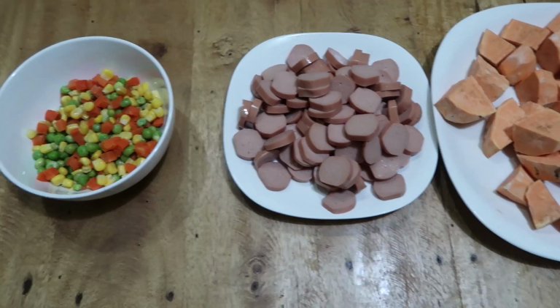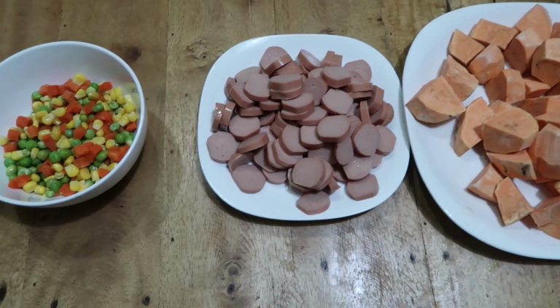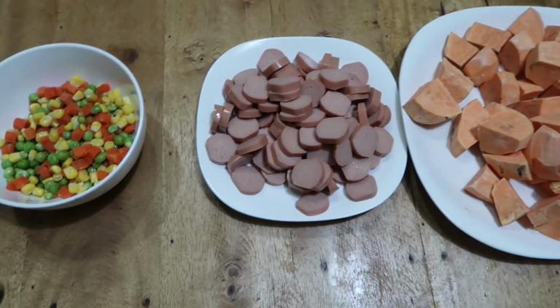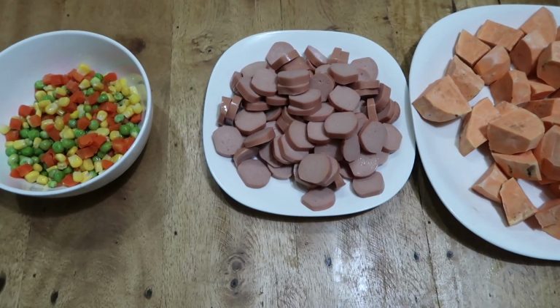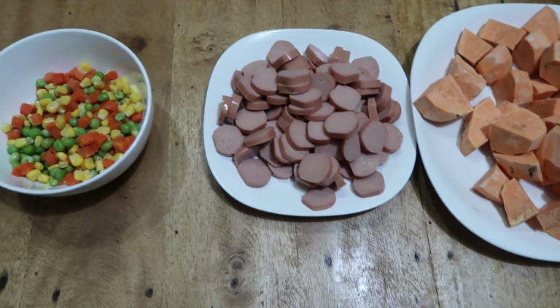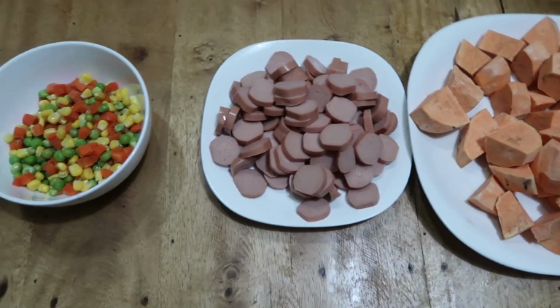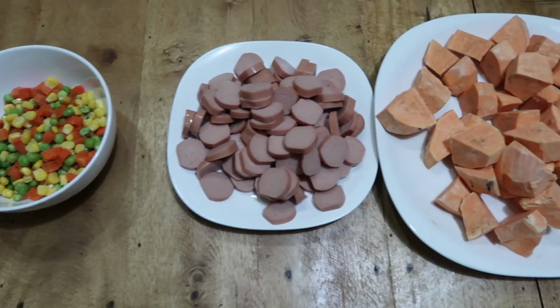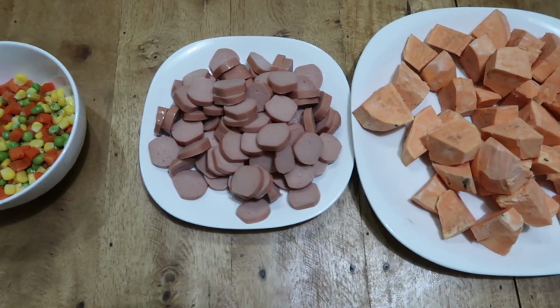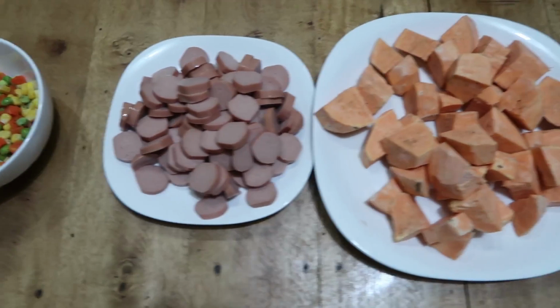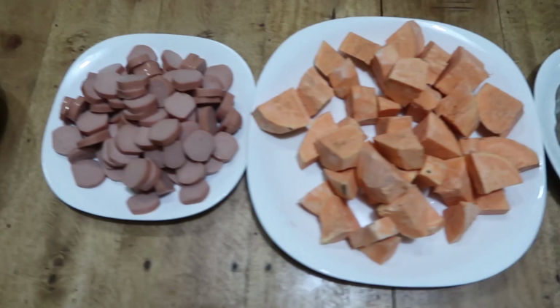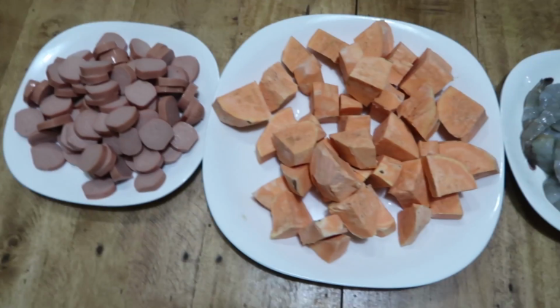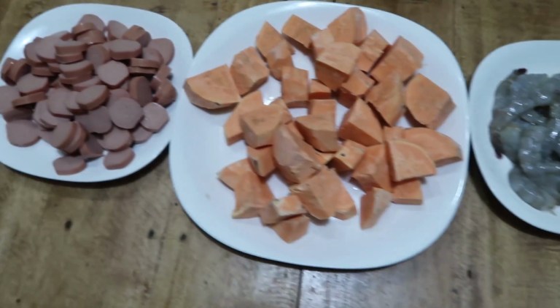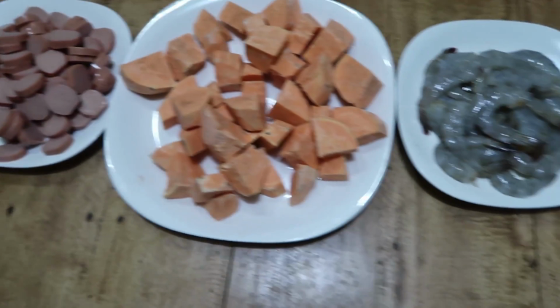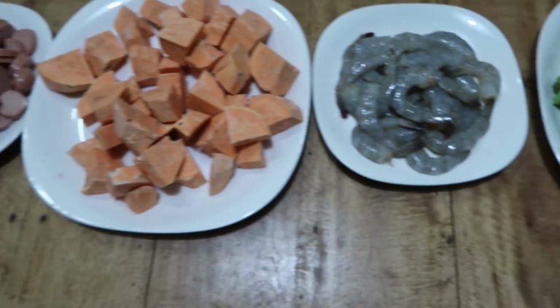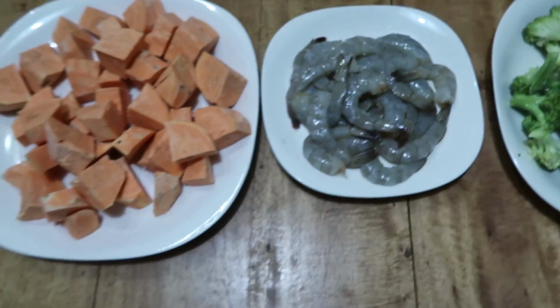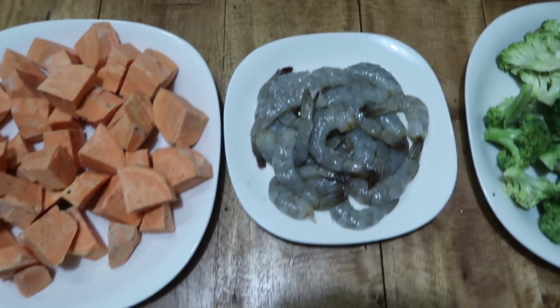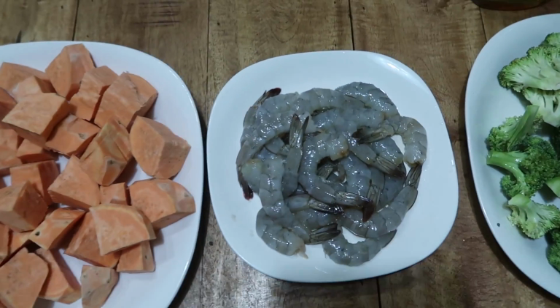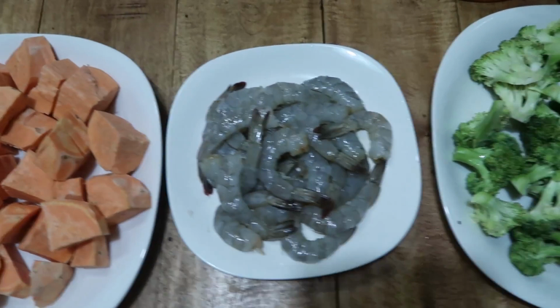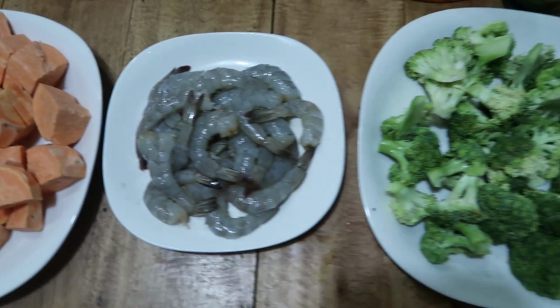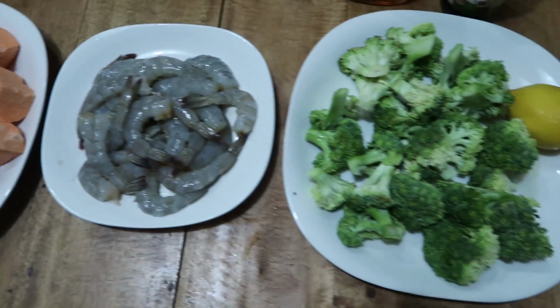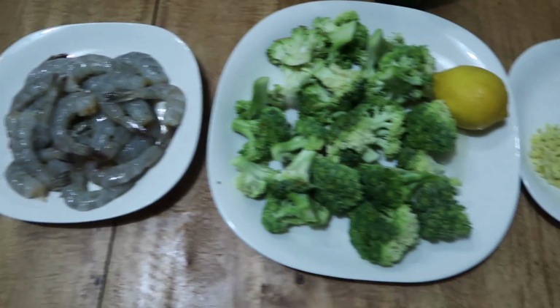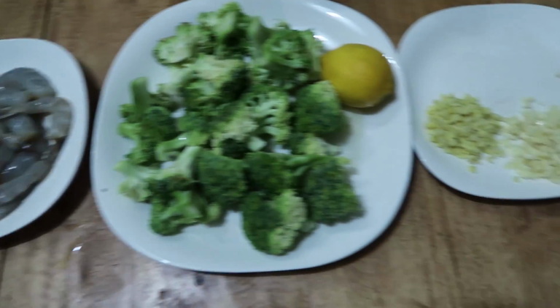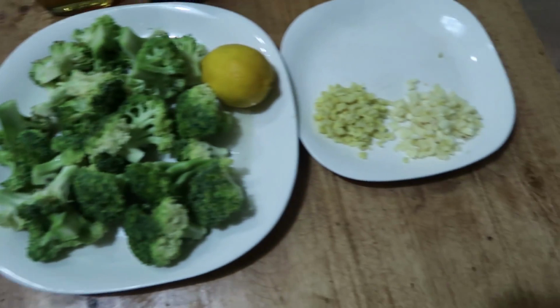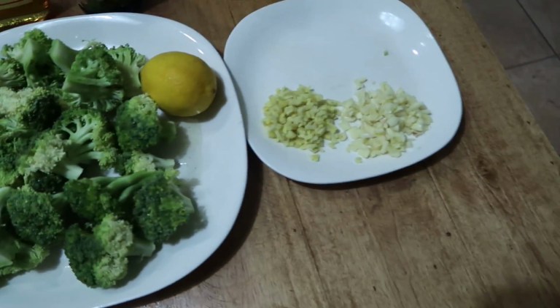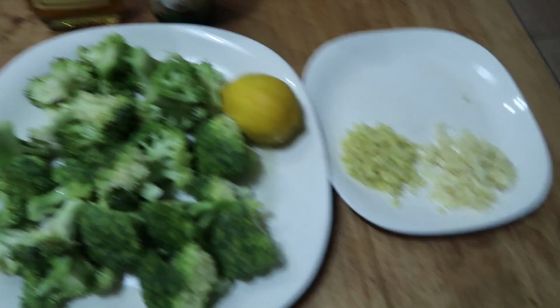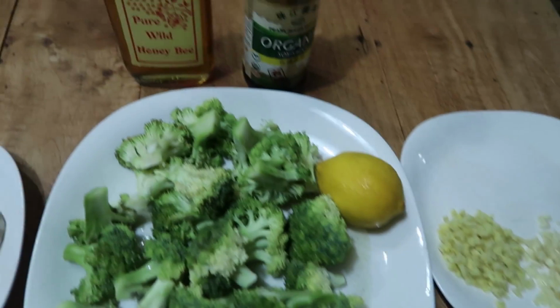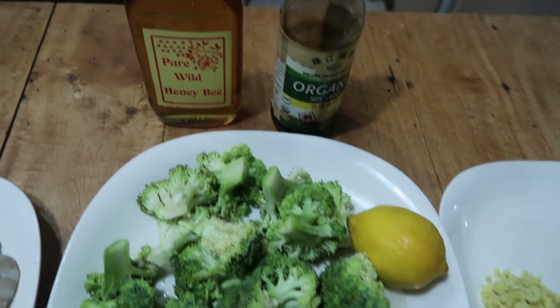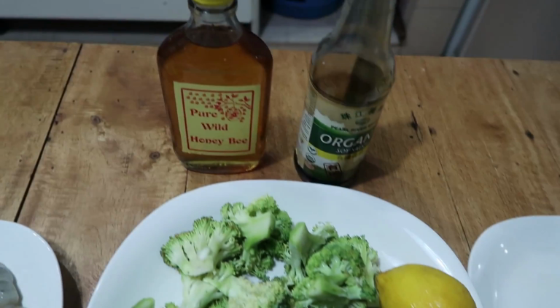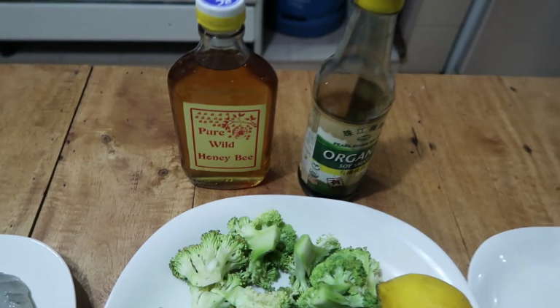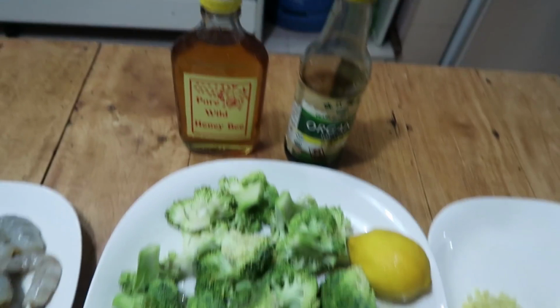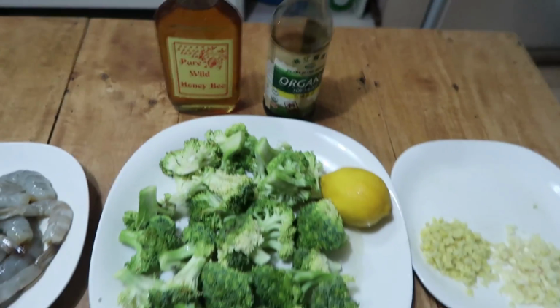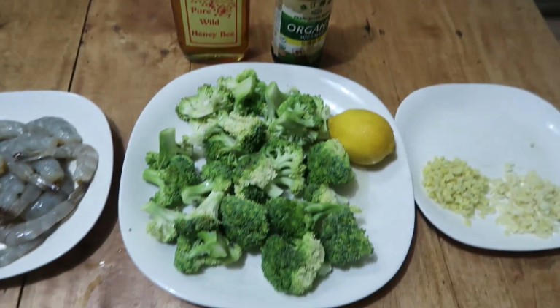I'll be making turkey with mixed vegetables and sweet potato for lunch, and for dinner honey garlic shrimp with shrimp, broccoli, garlic, ginger, honey, and organic soy sauce.